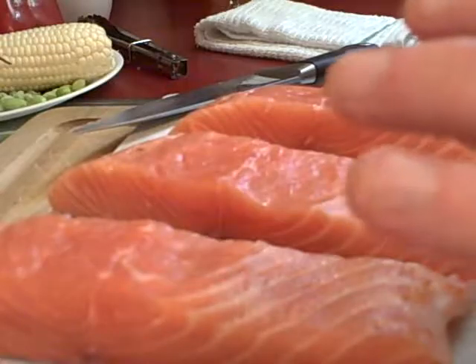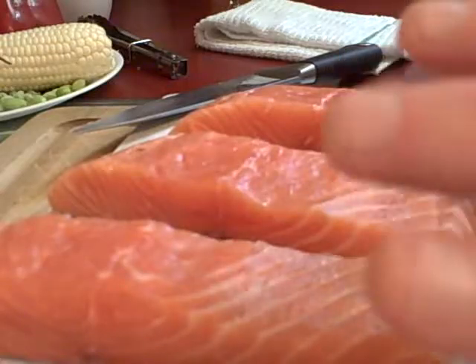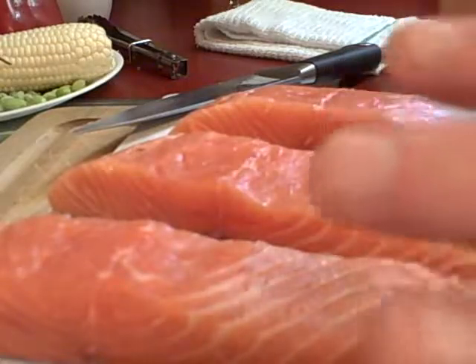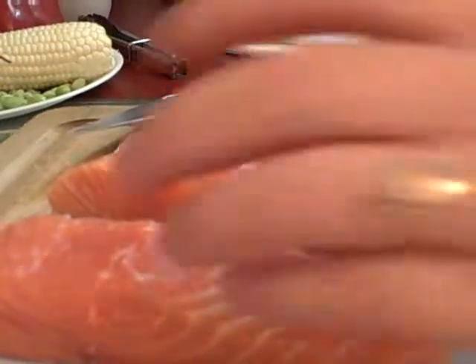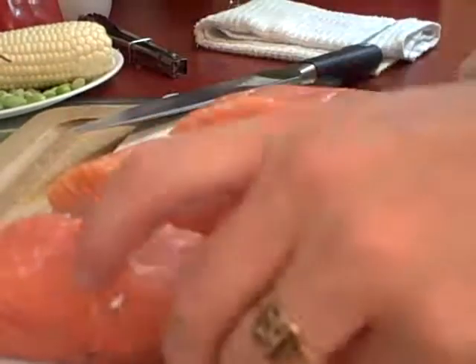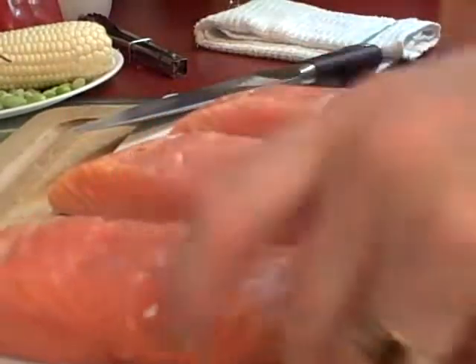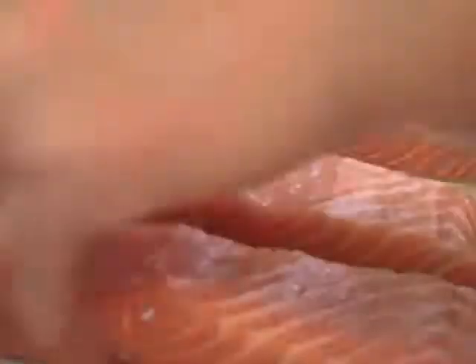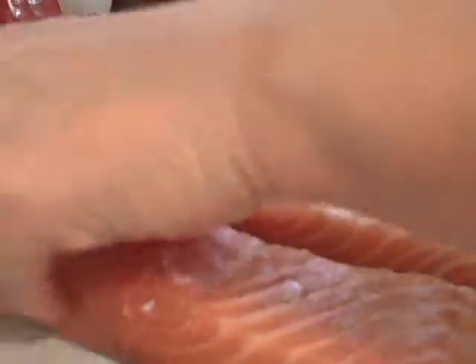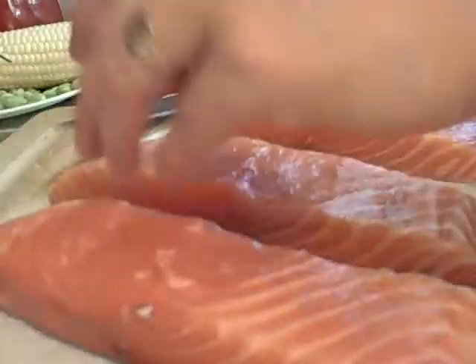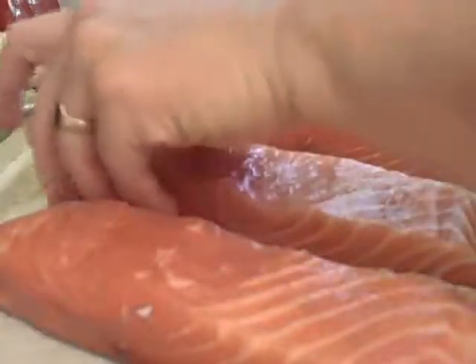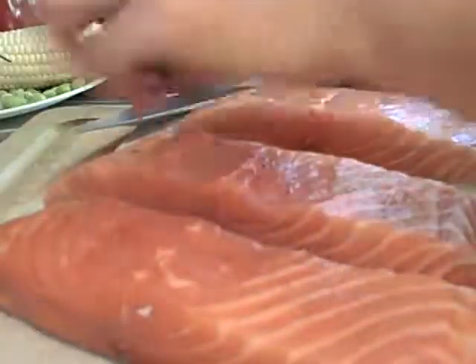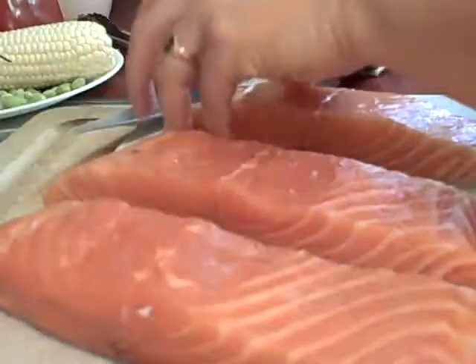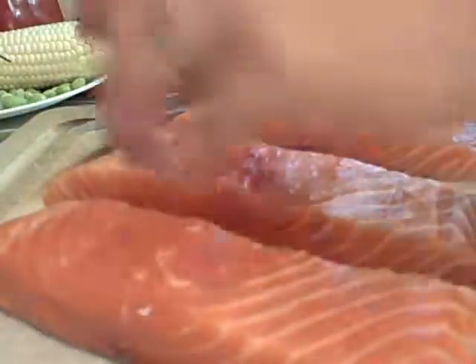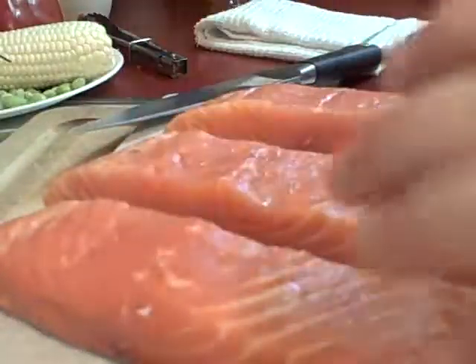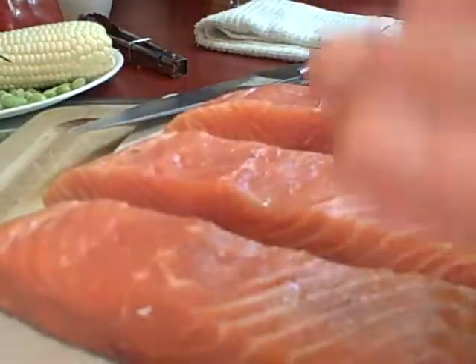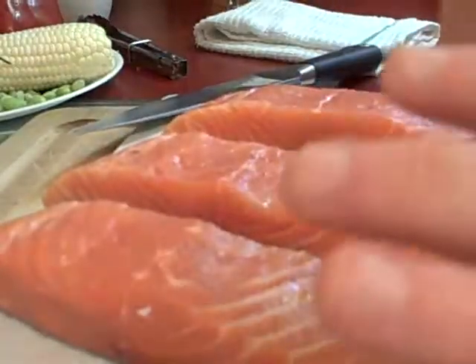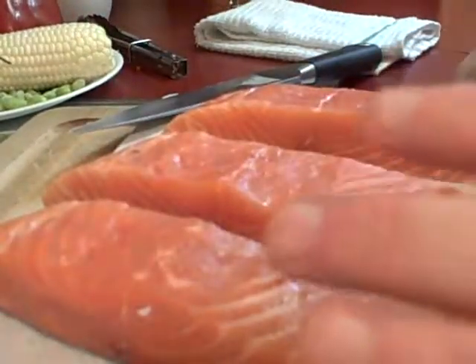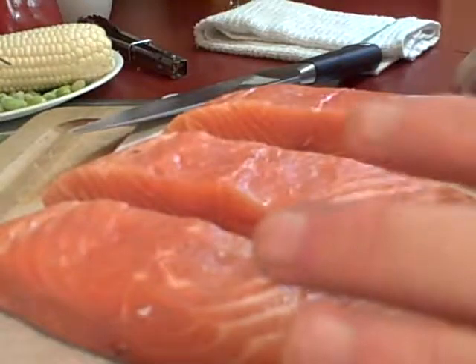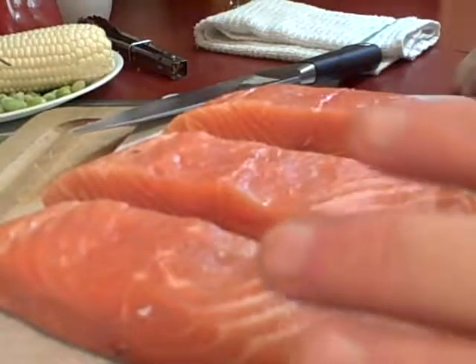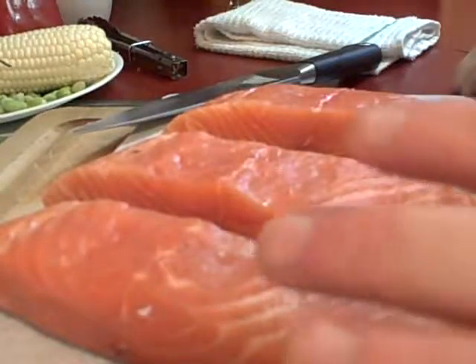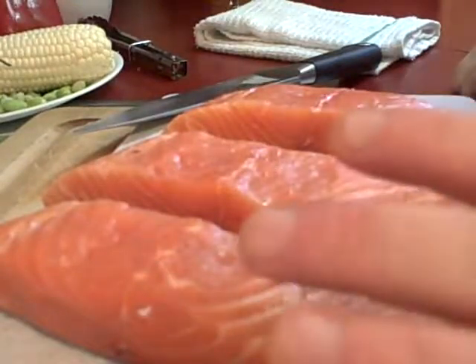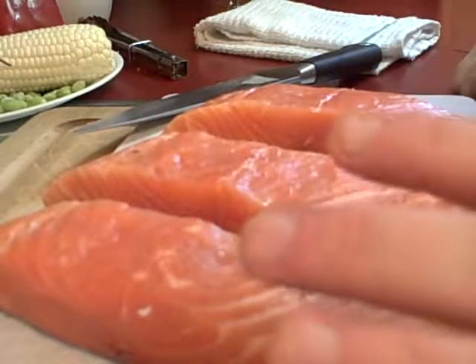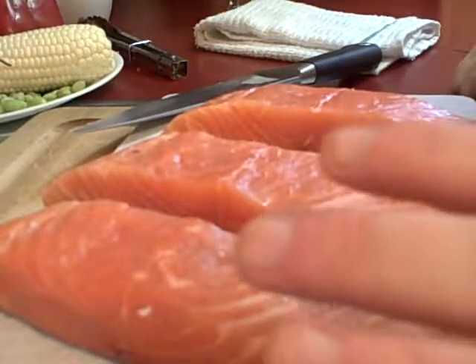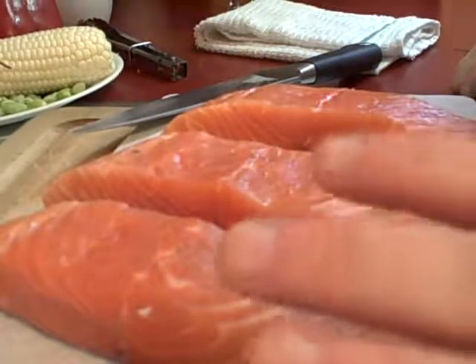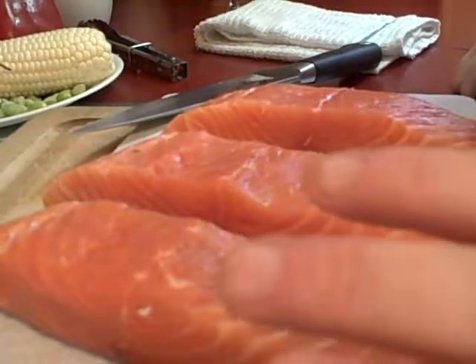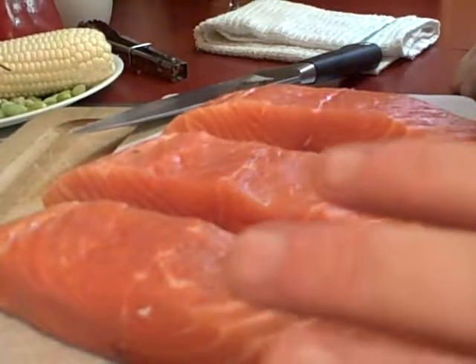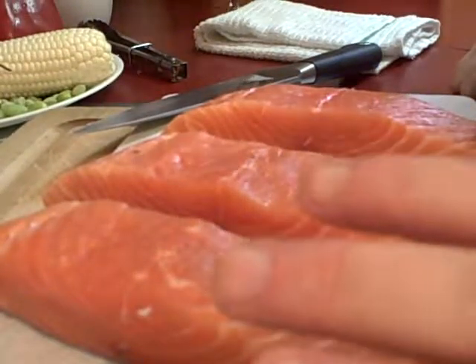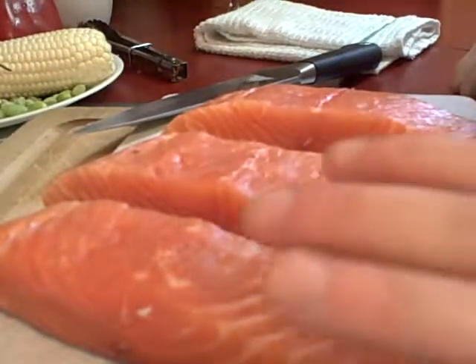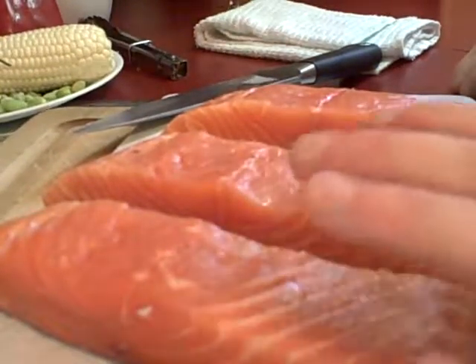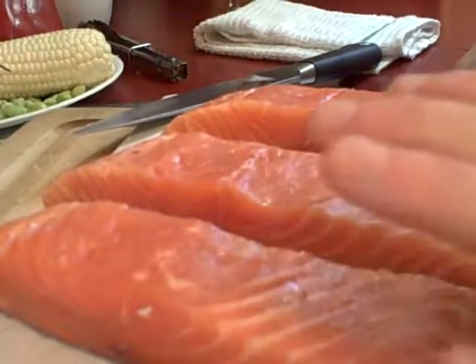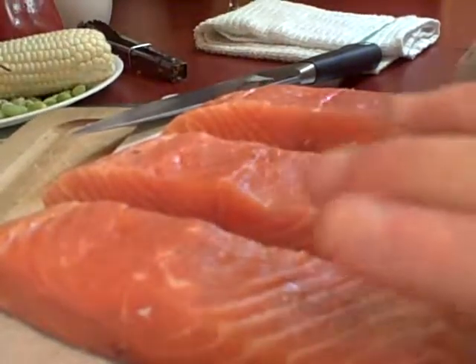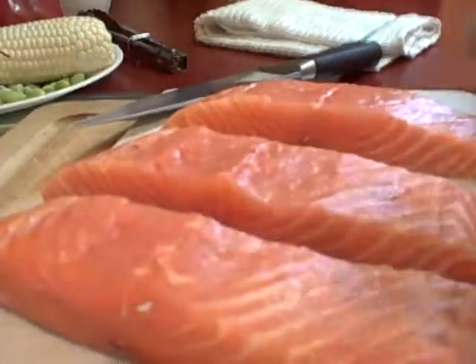I've been doing Julia Child for like a week now. I even tried to tie my apron like her, but it's not very flattering. Be right back, and I'll show you how it all goes into the pan.